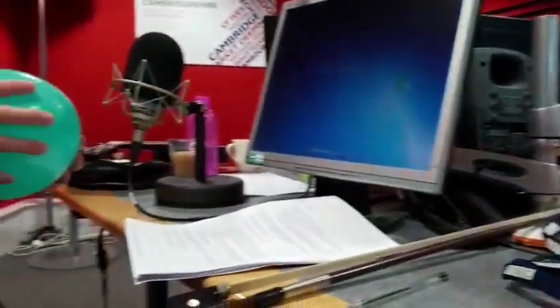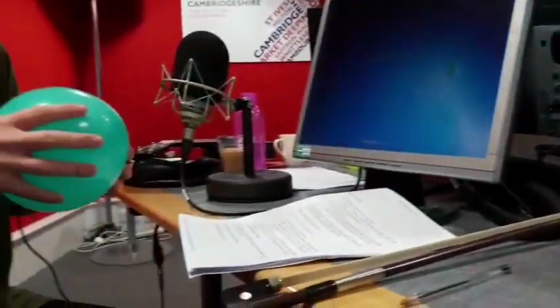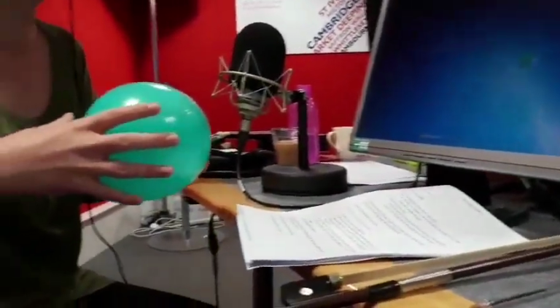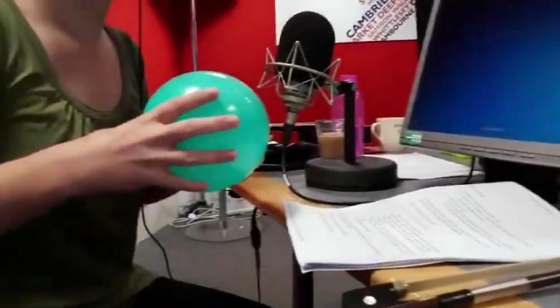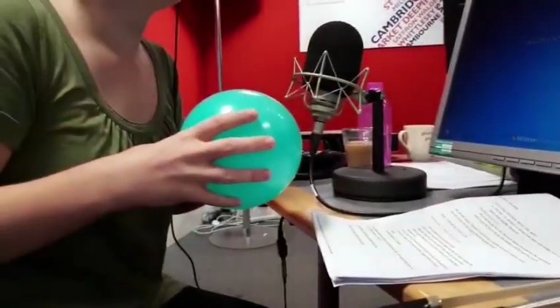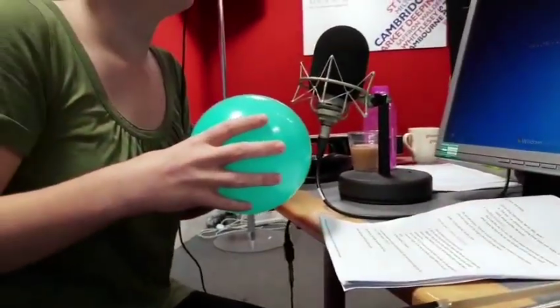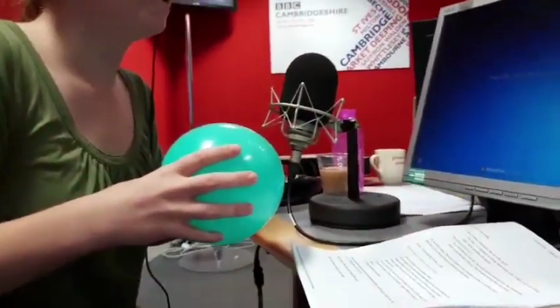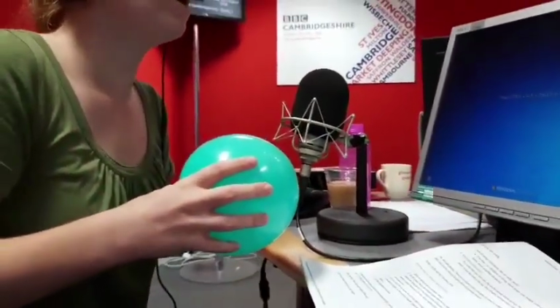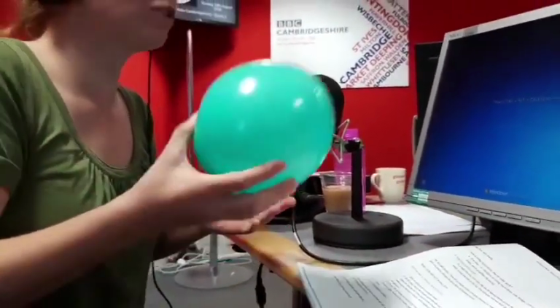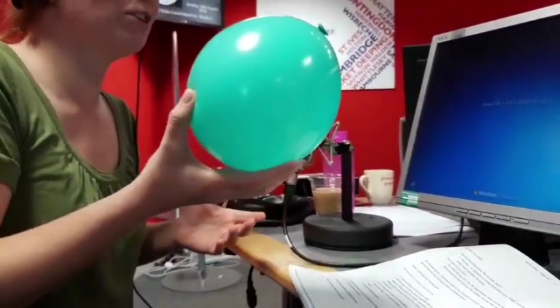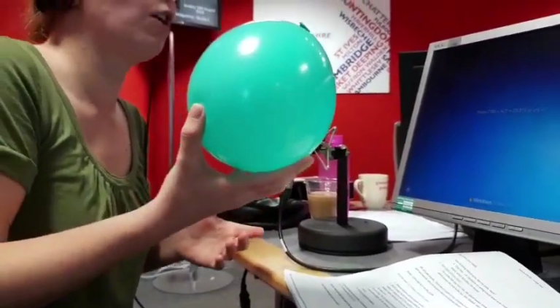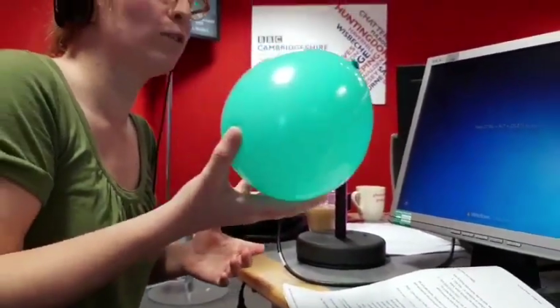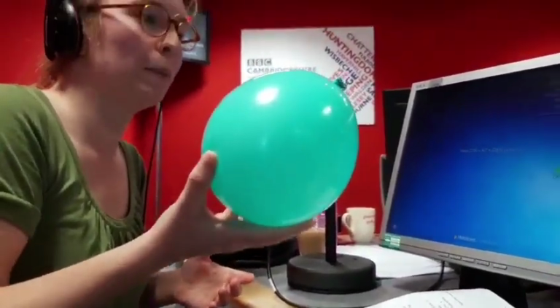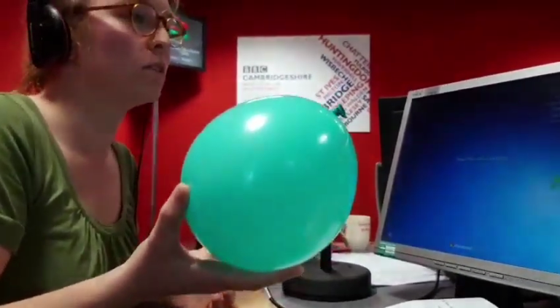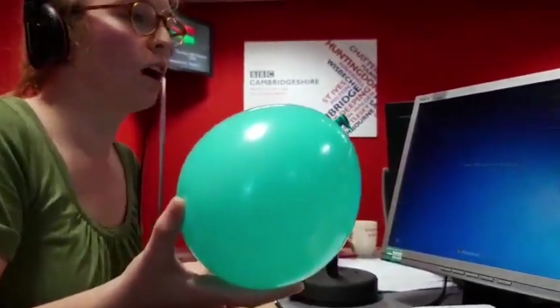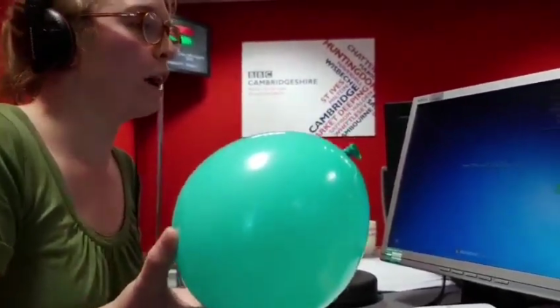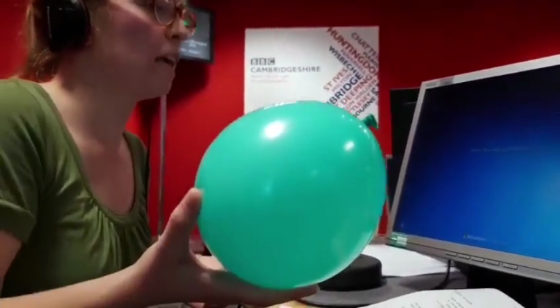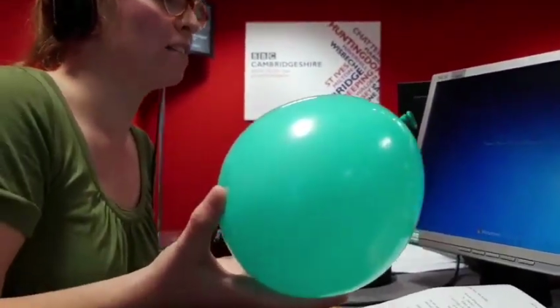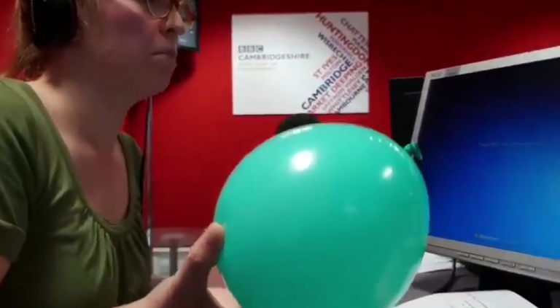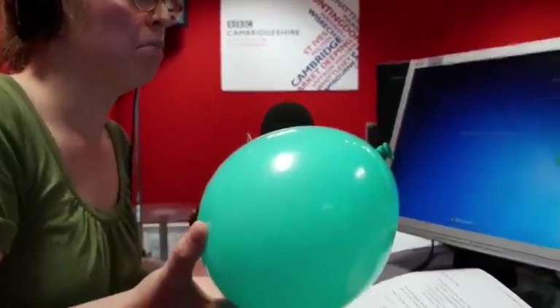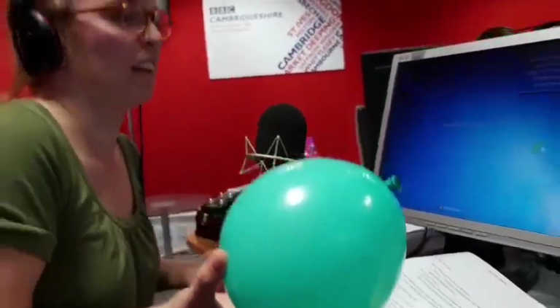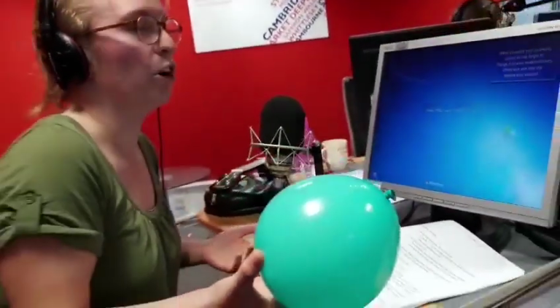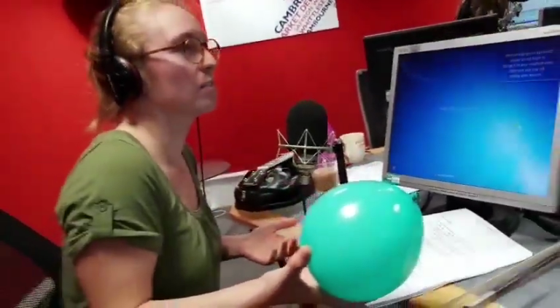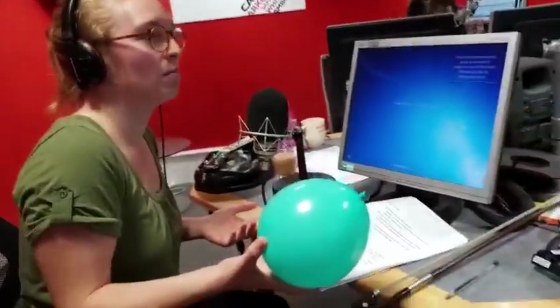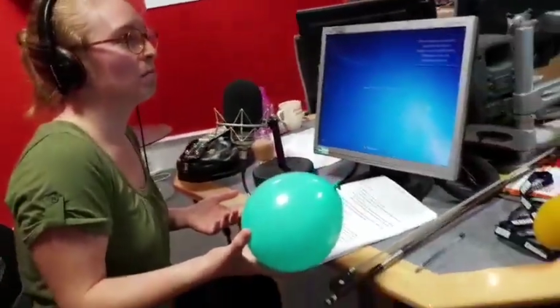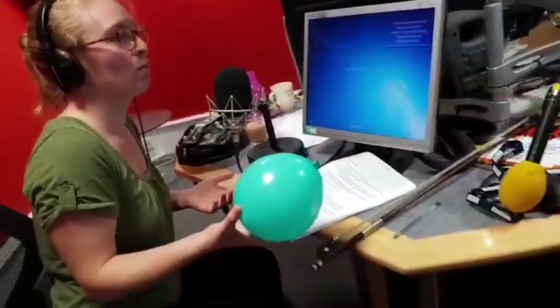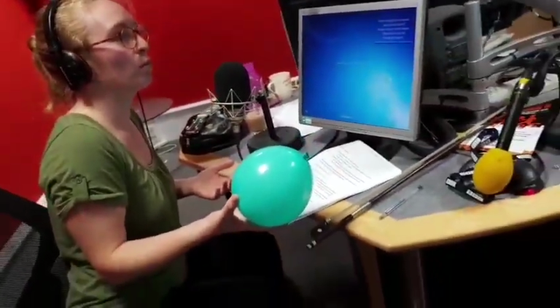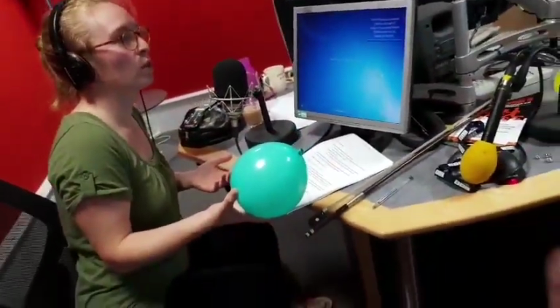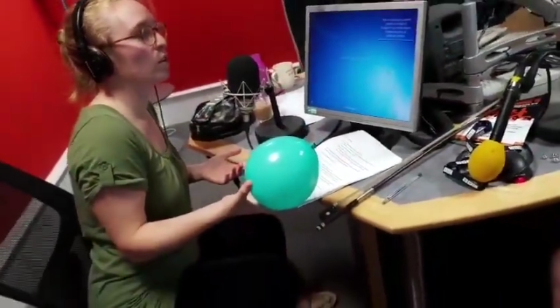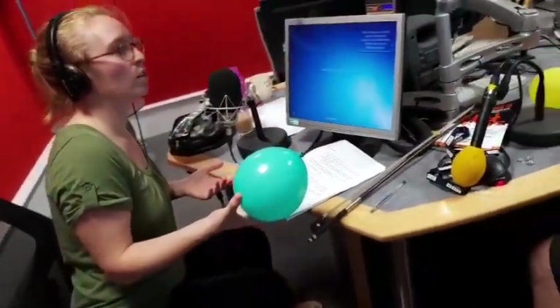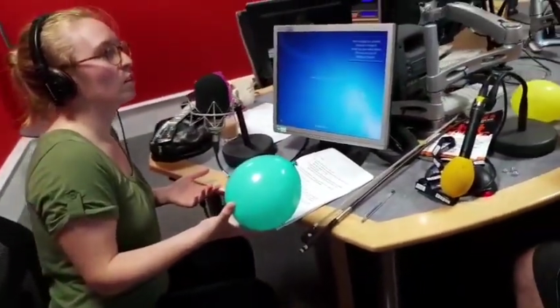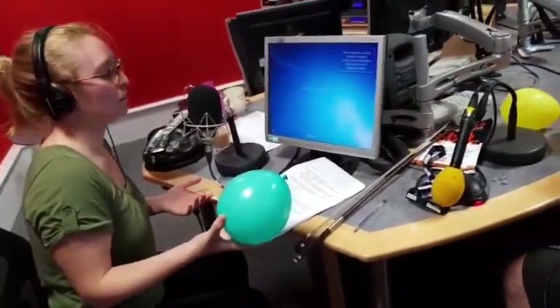And great for annoying your parents if there are any children listening. Because of course you can do this at home — you've got balloons, a 5p, and some hexagonal nuts. Or try other objects and see how they affect the sound.